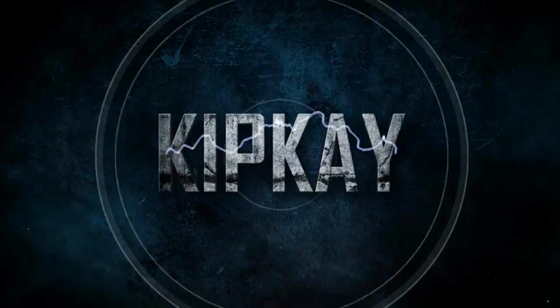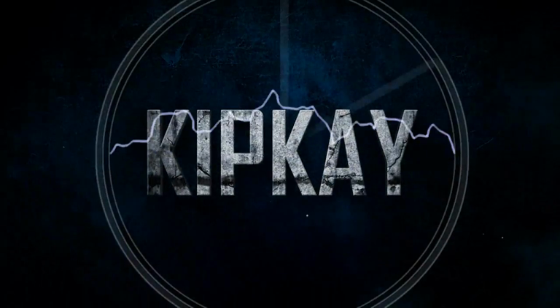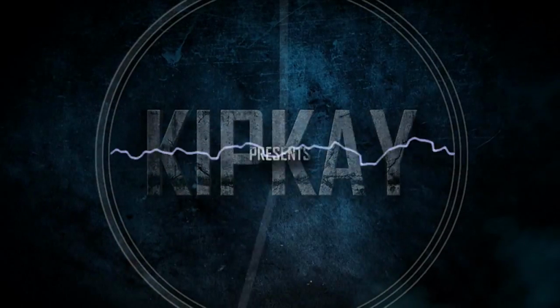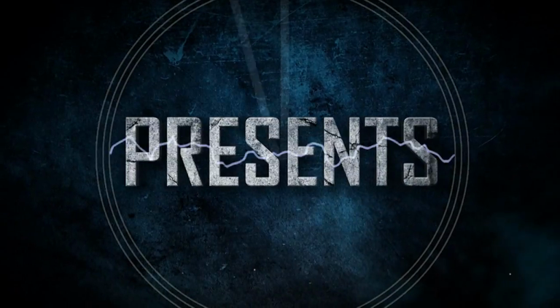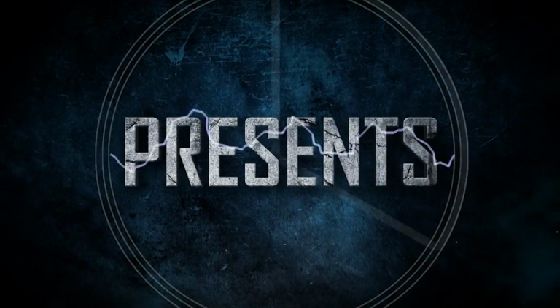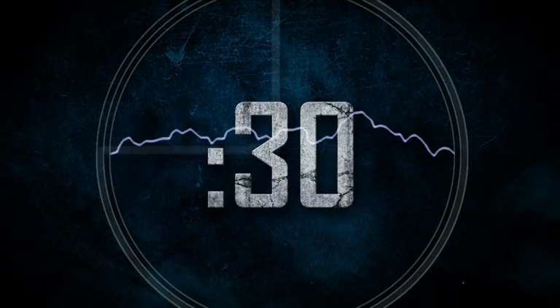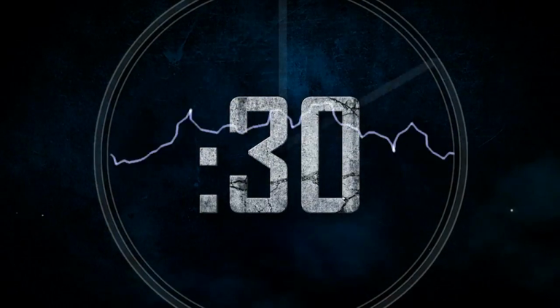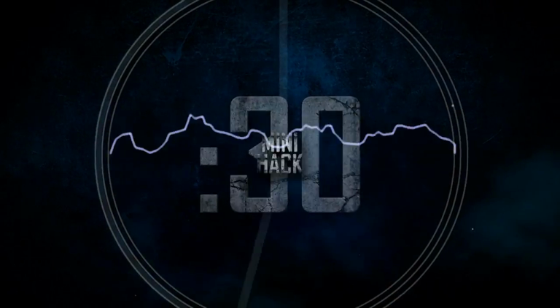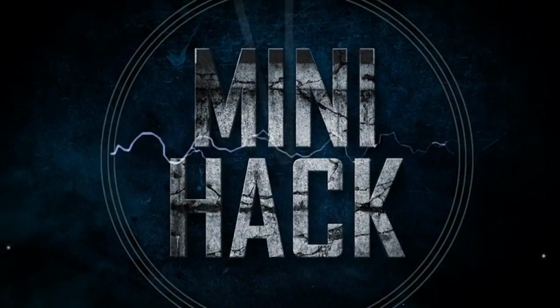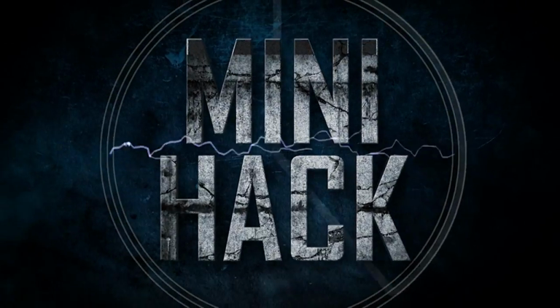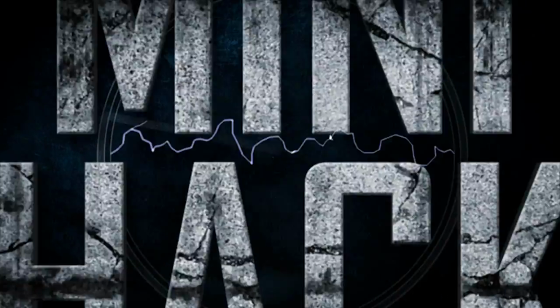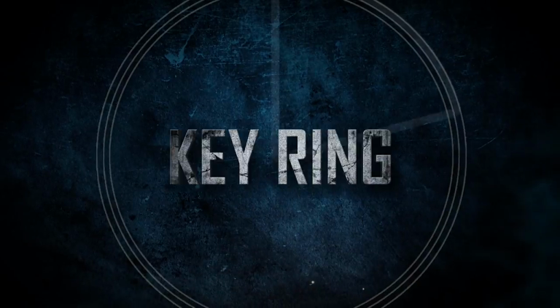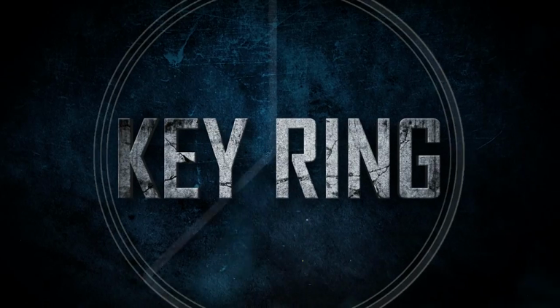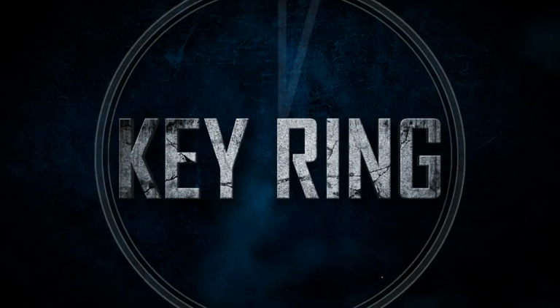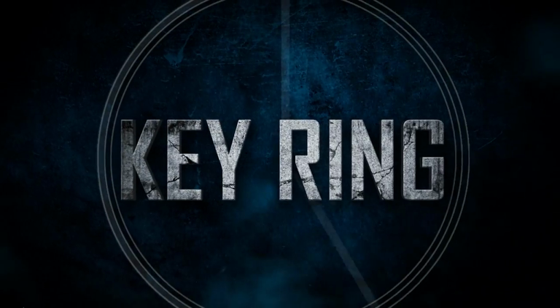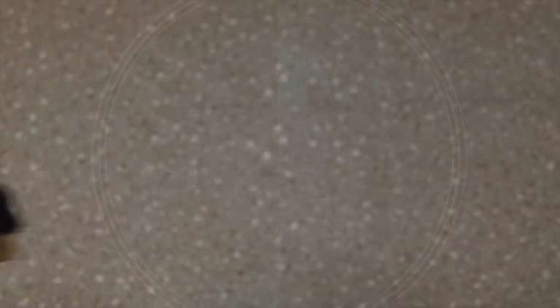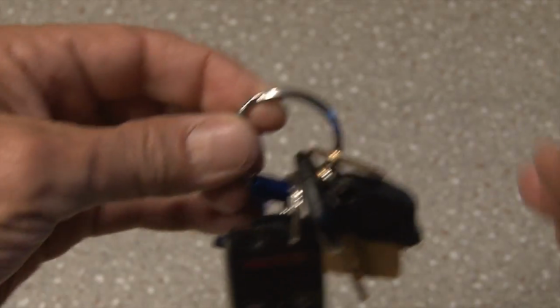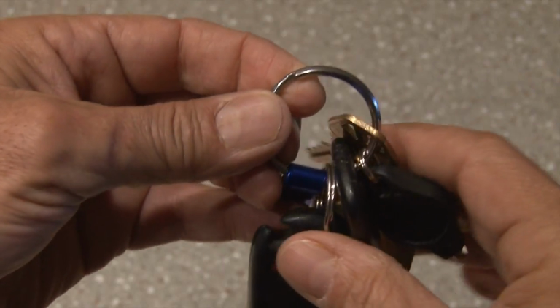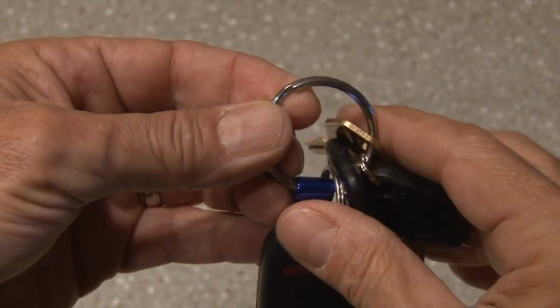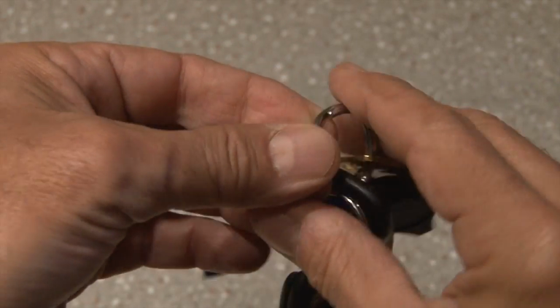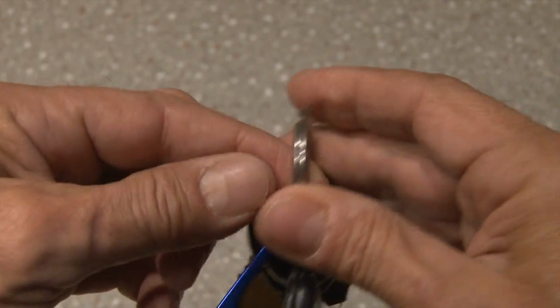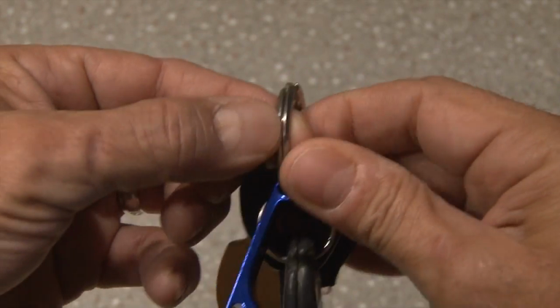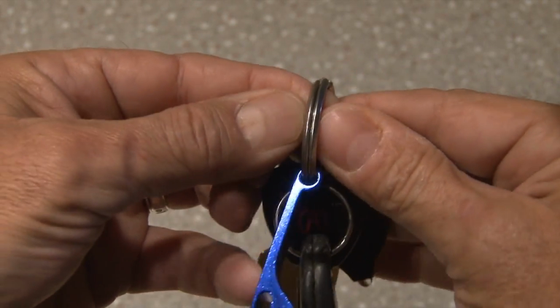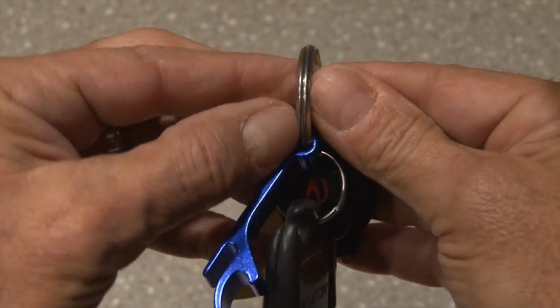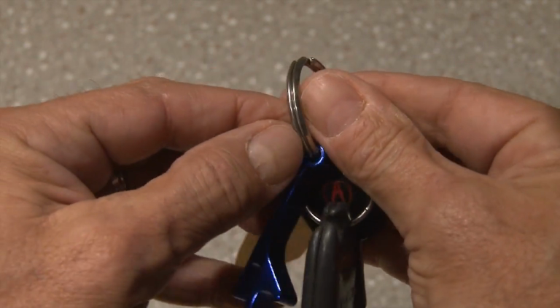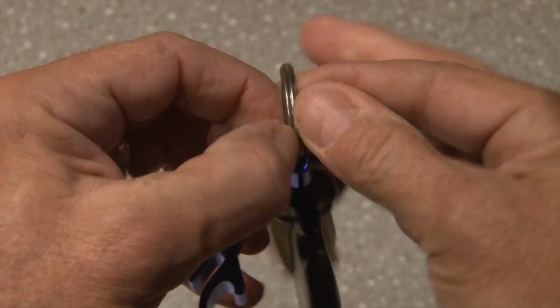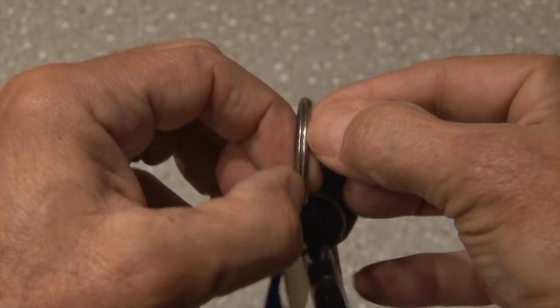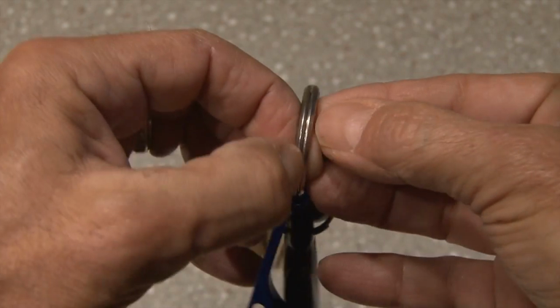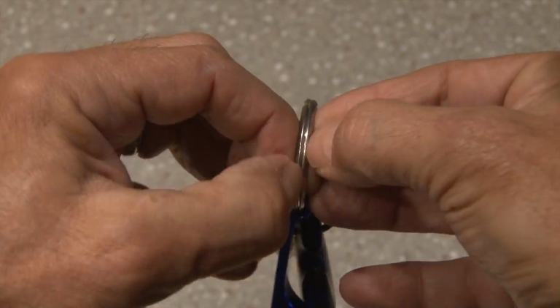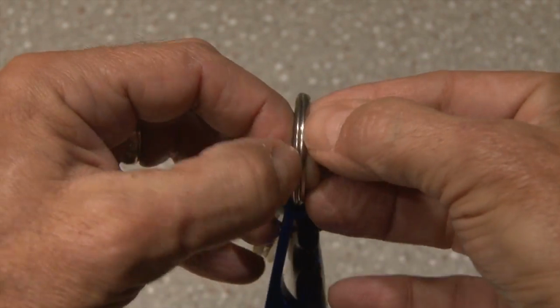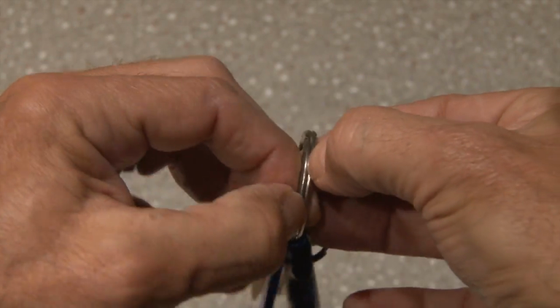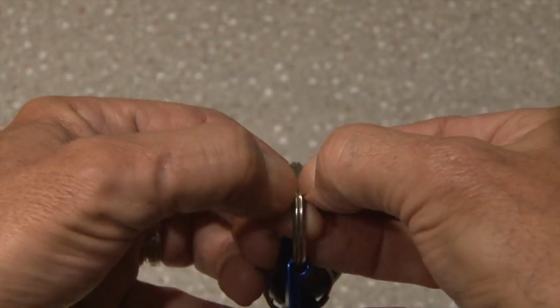Kip K presents 30 Second Veneer. It seems like every time I have to add or remove a key from my keyring, I have trouble separating the ring. Well, I discovered a simple solution.